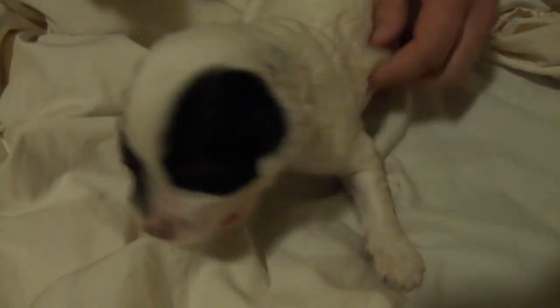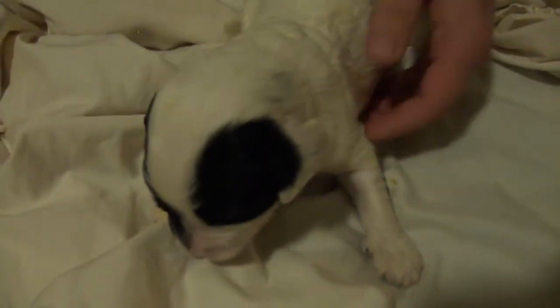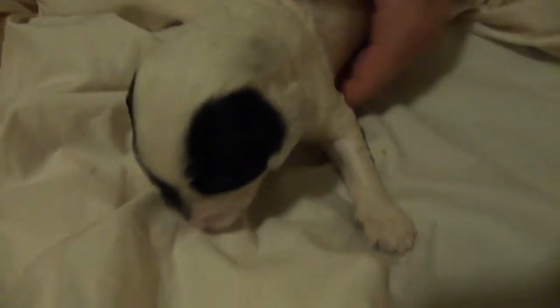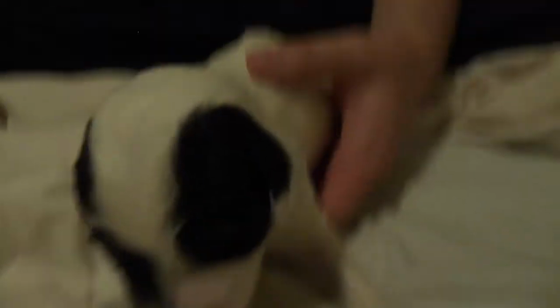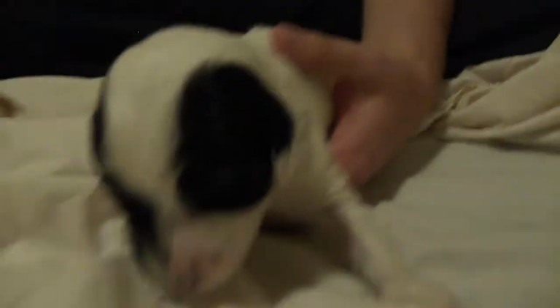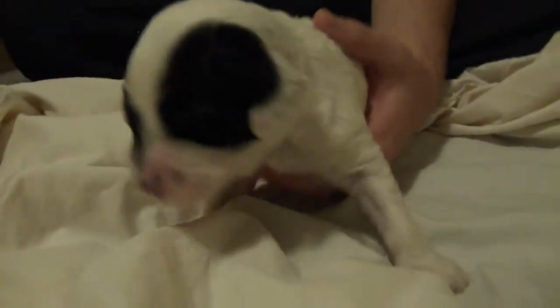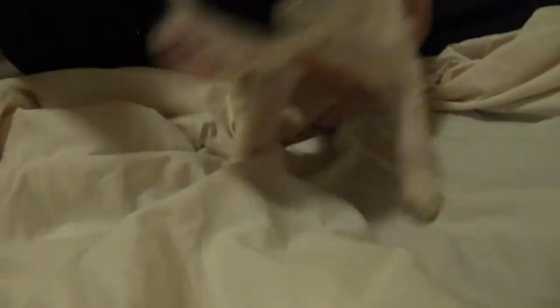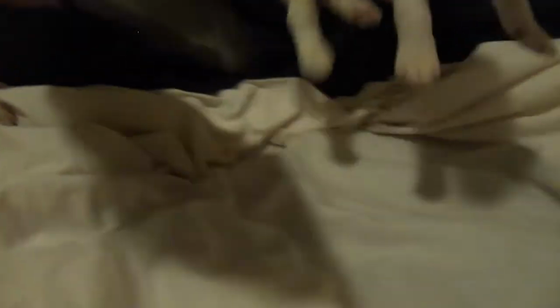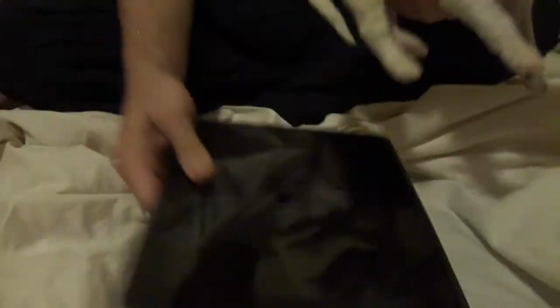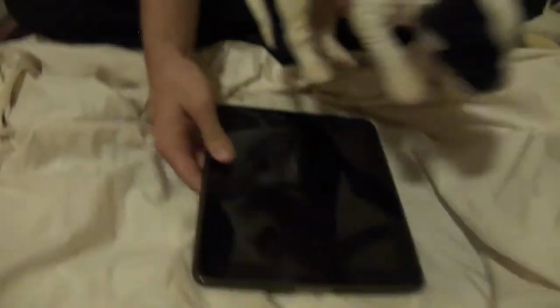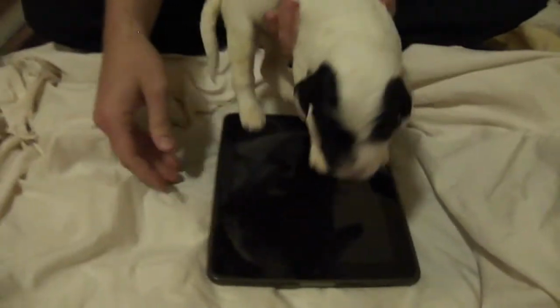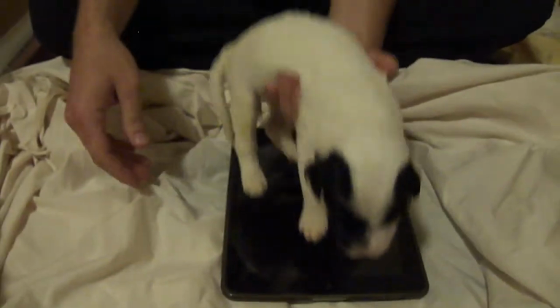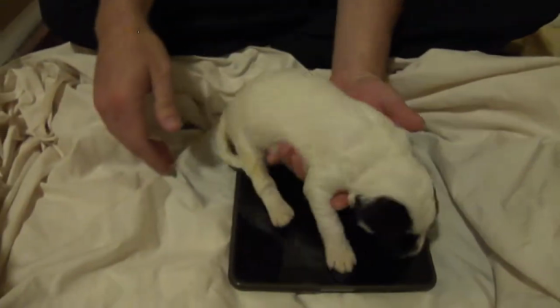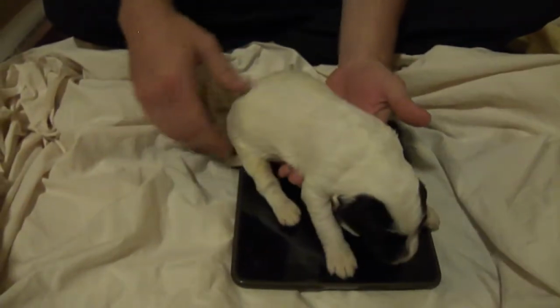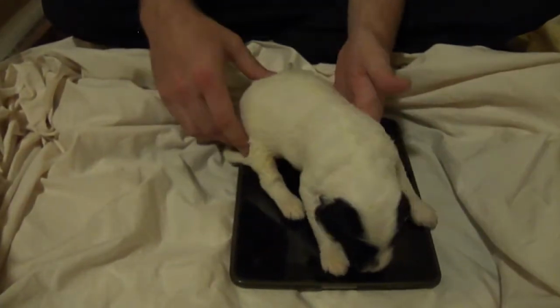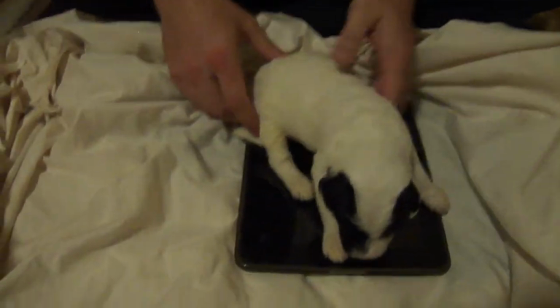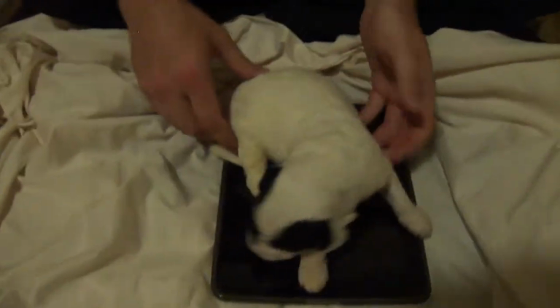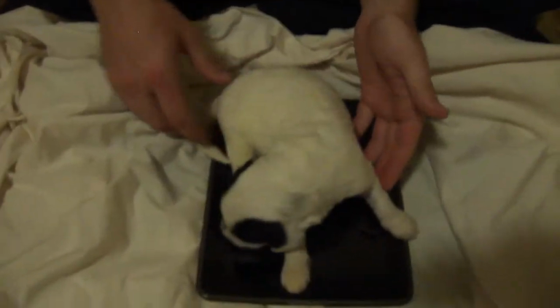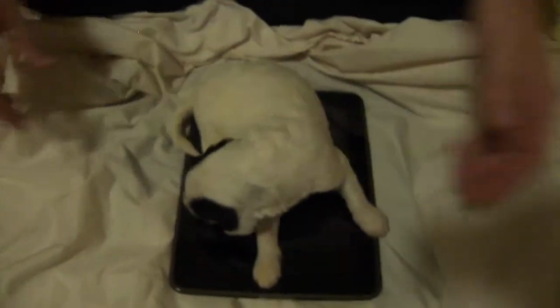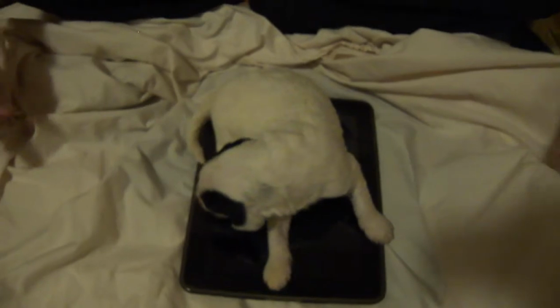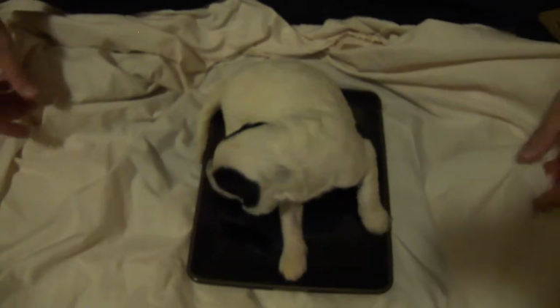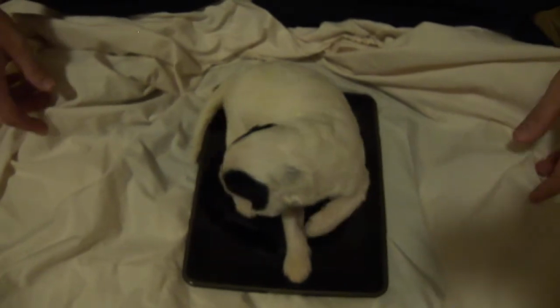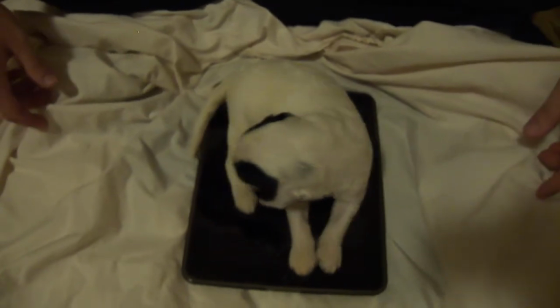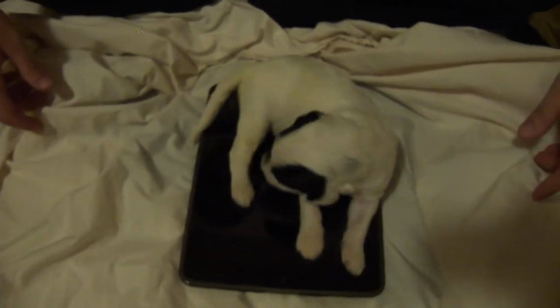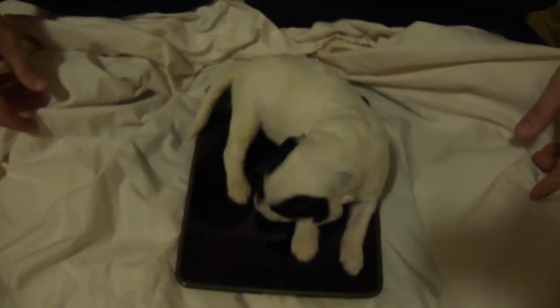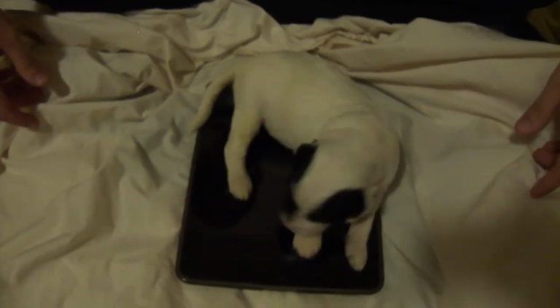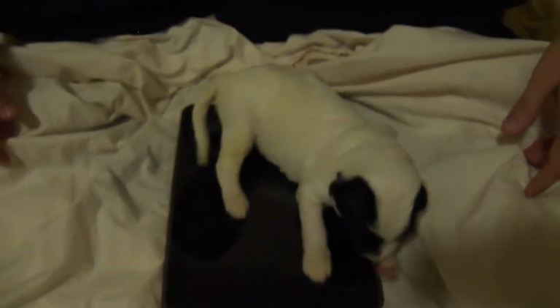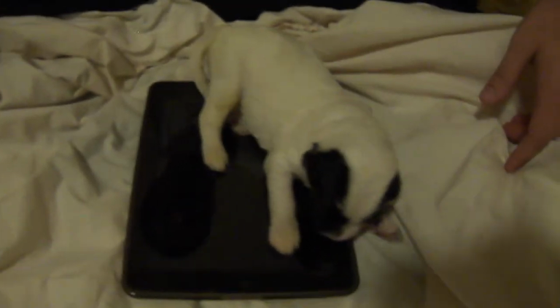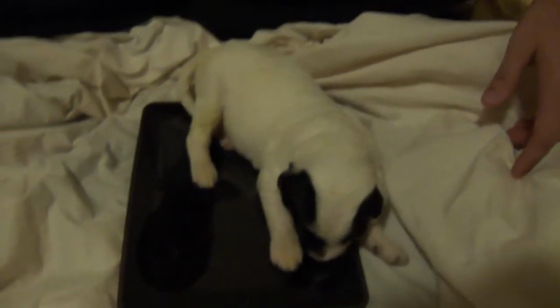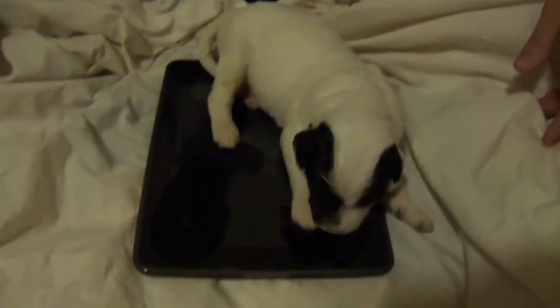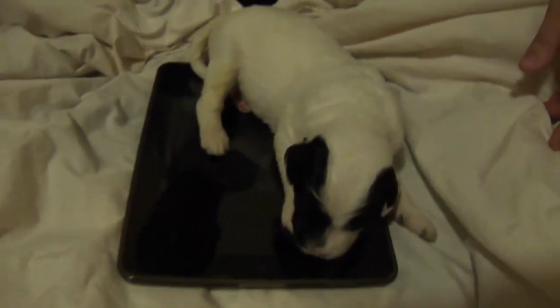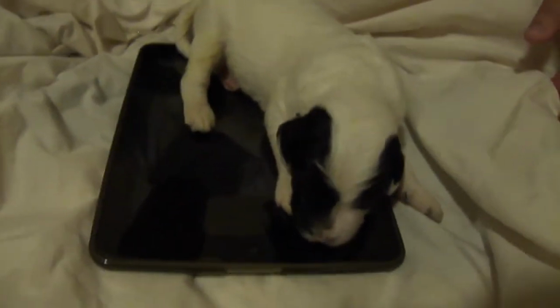We'll compare her to the size of an iPad. We're on day 10 — they're almost all walking.